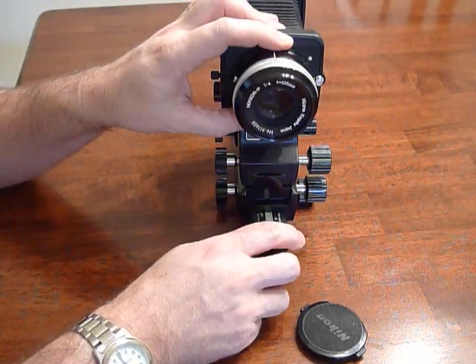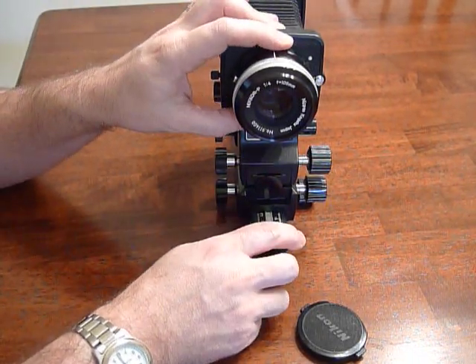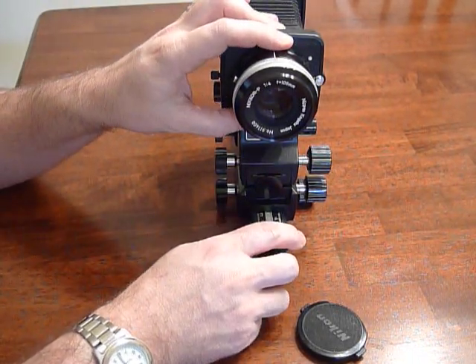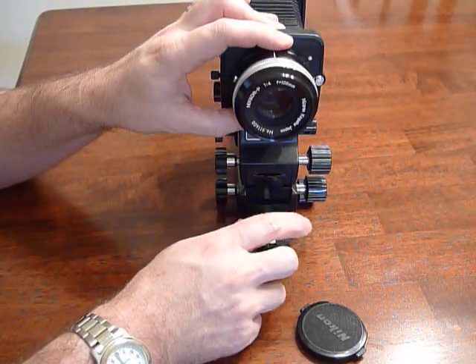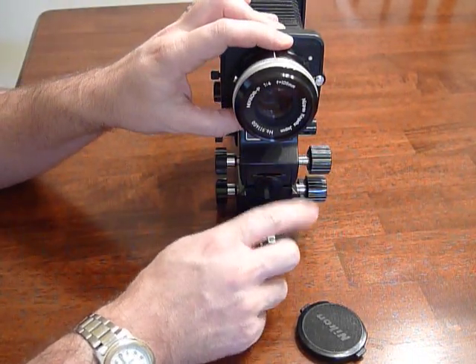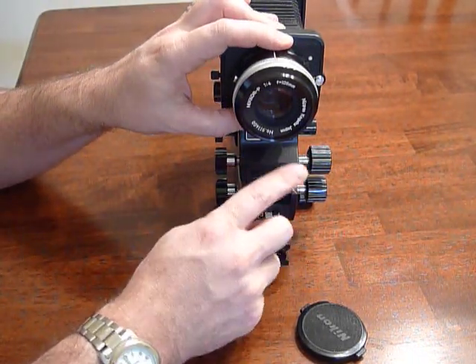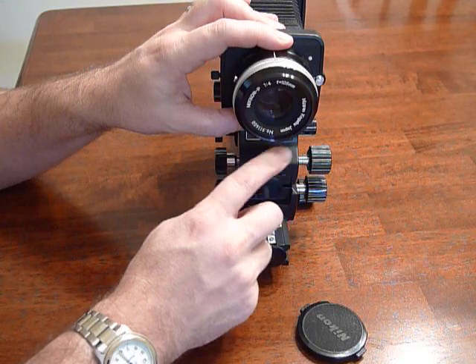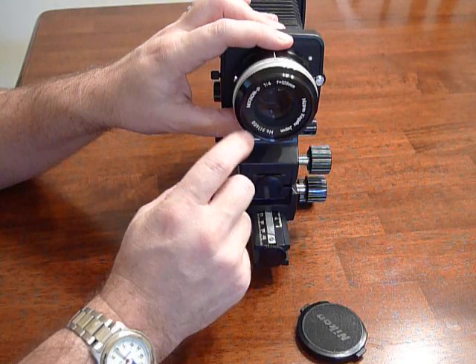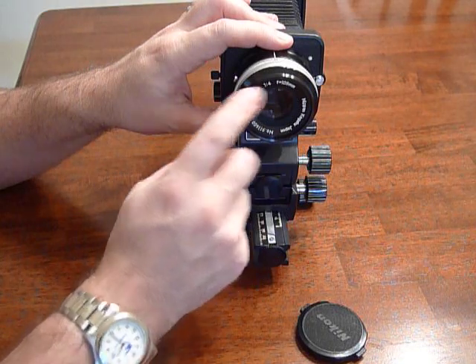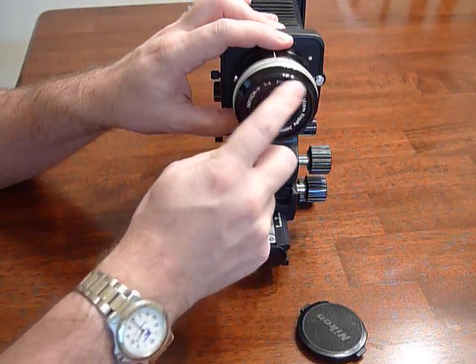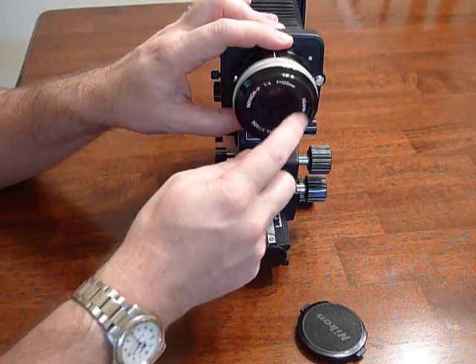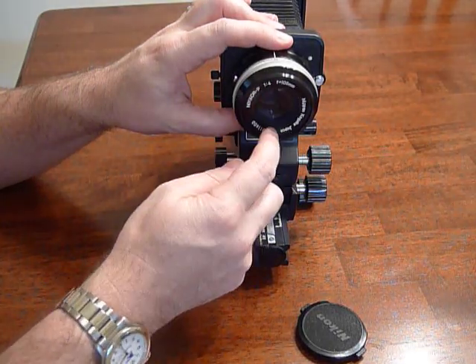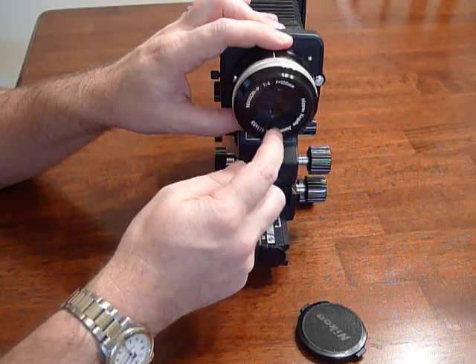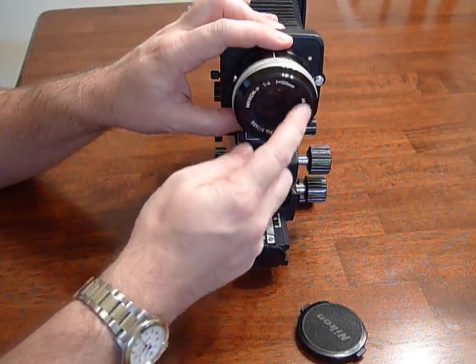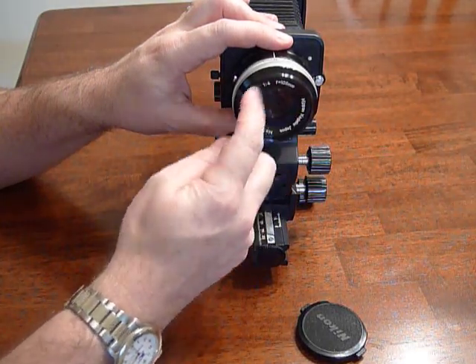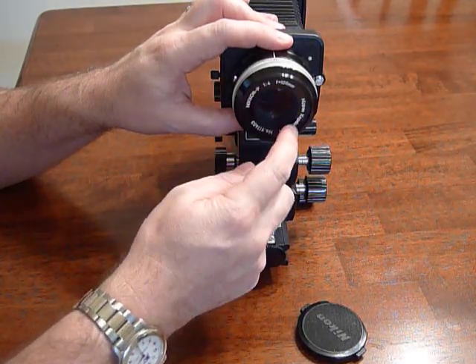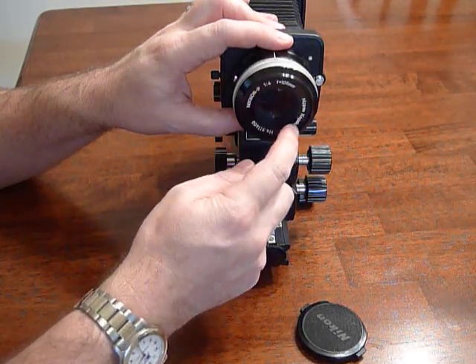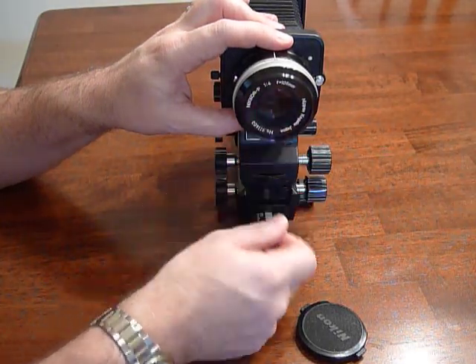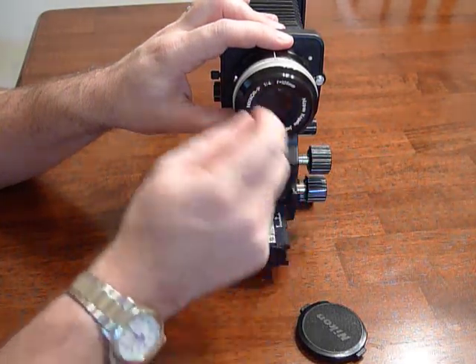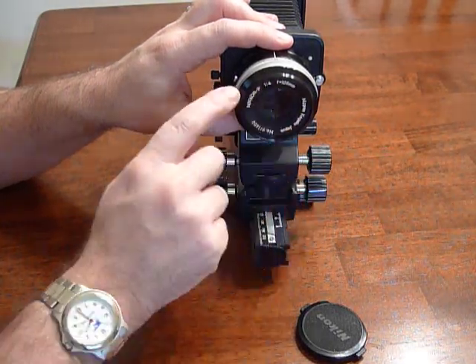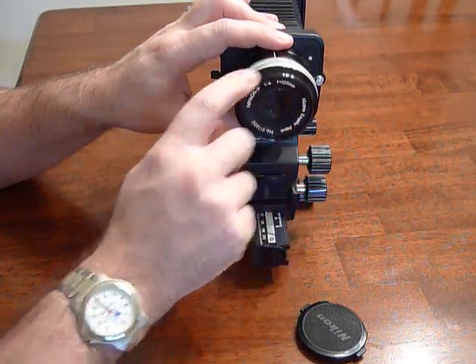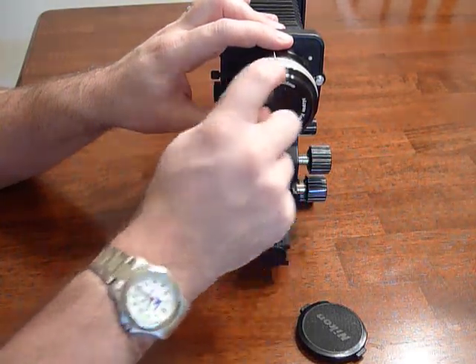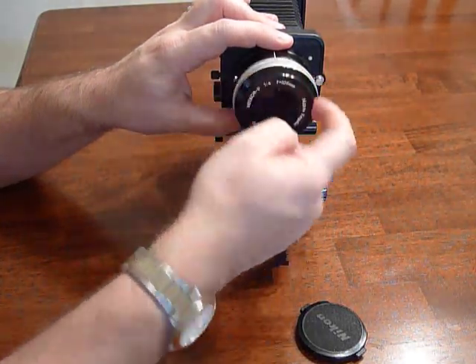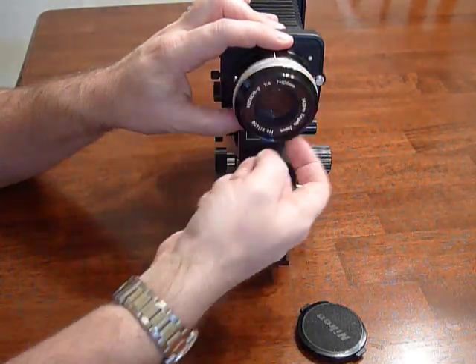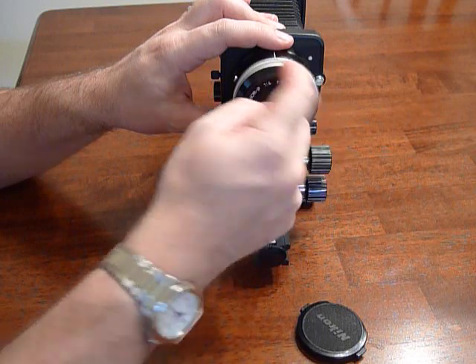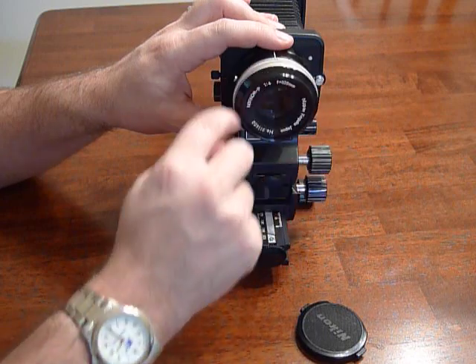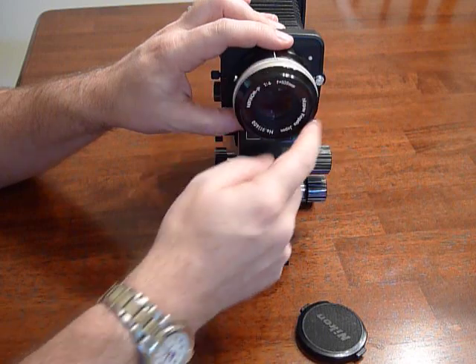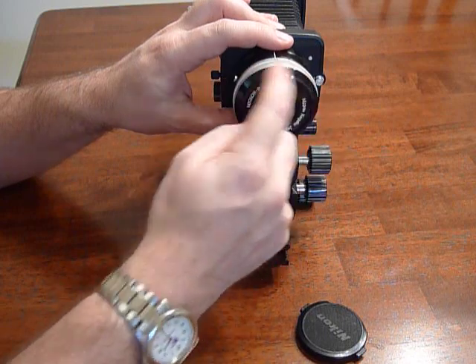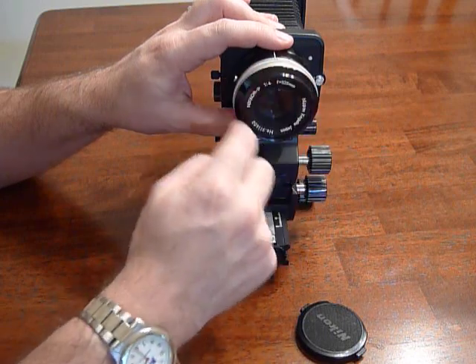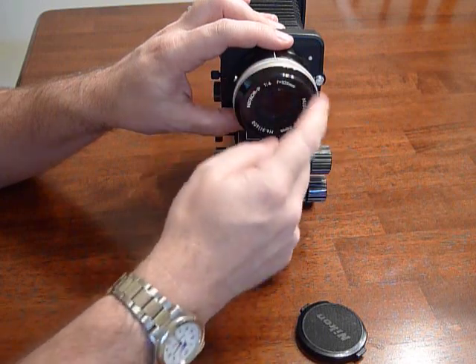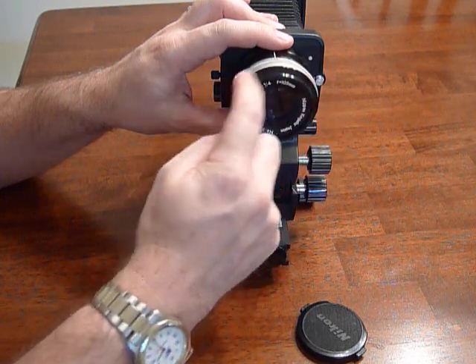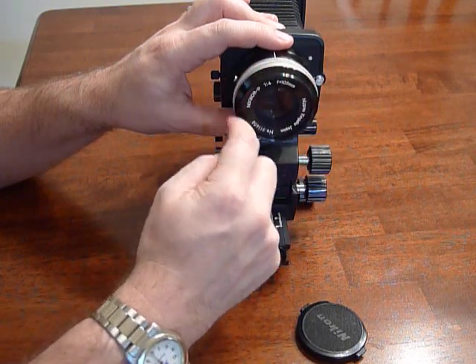There are two versions of this lens: this one which has the writing on the inside face of the lens, and another version that has it on the periphery of the lens — the filter ring.